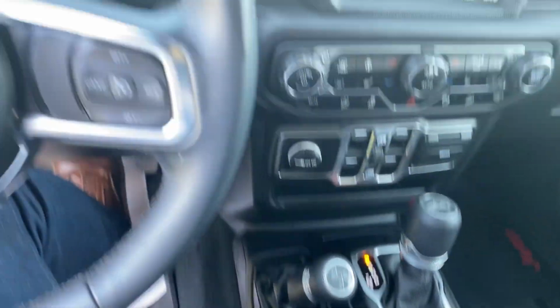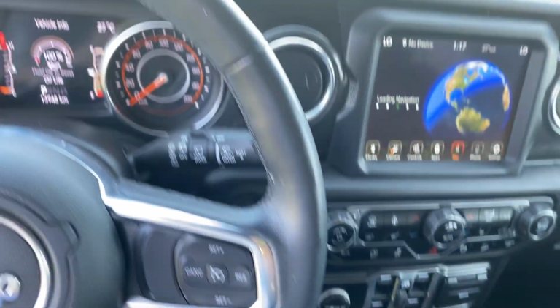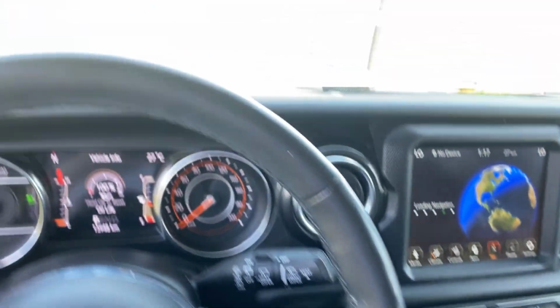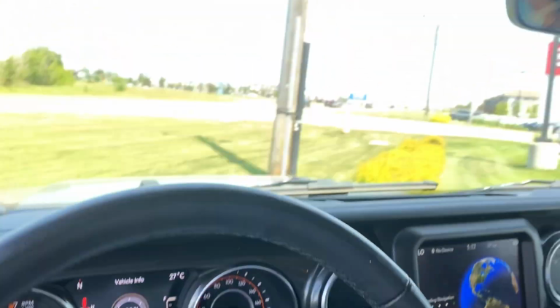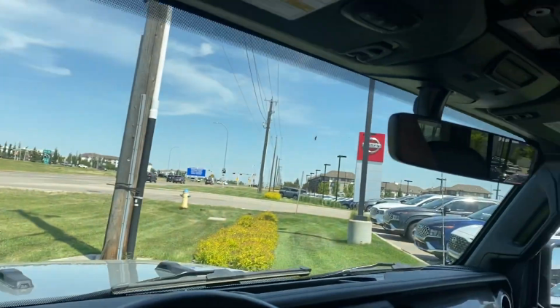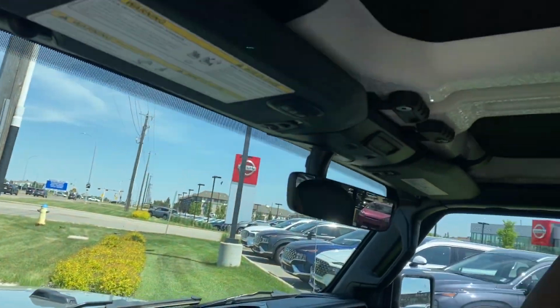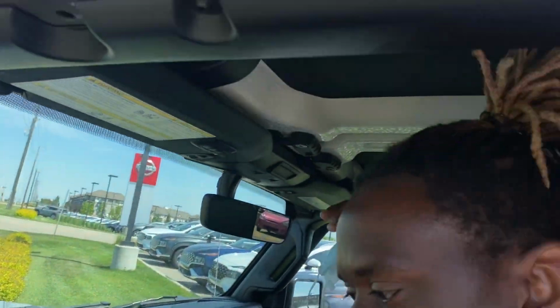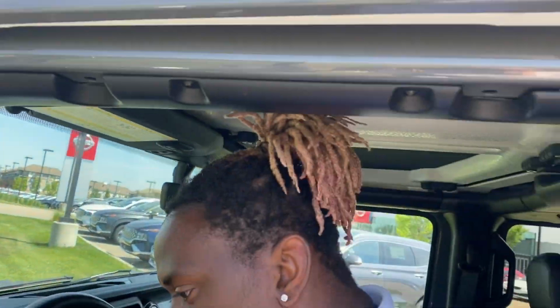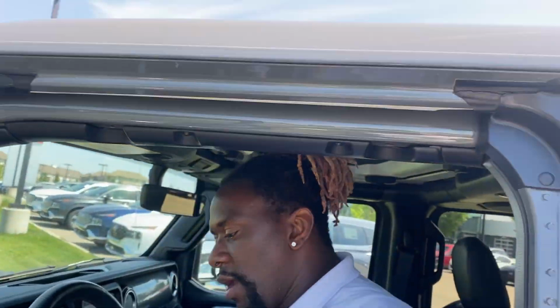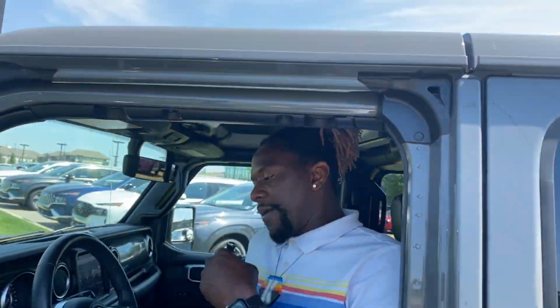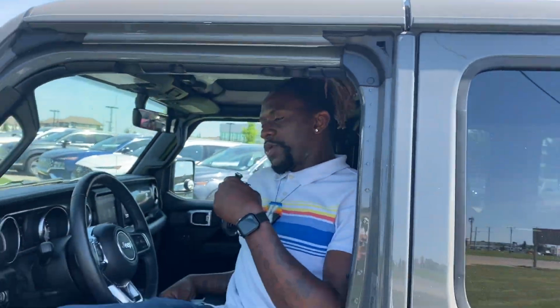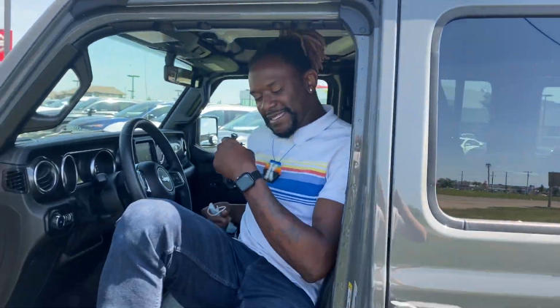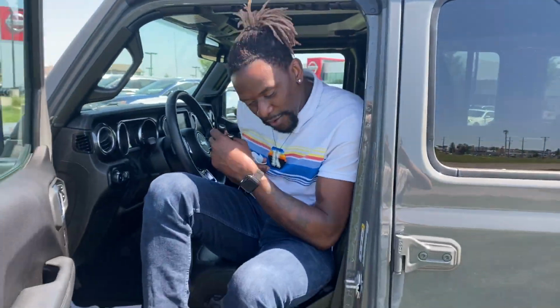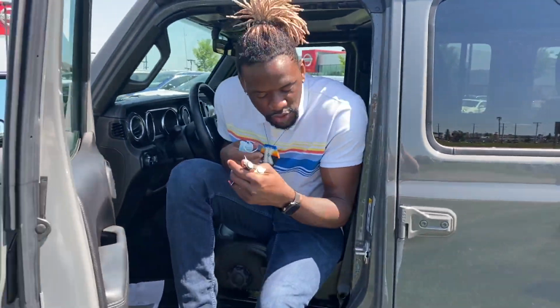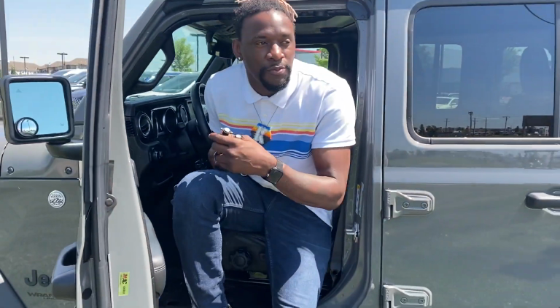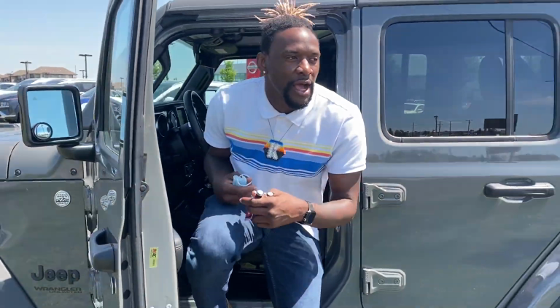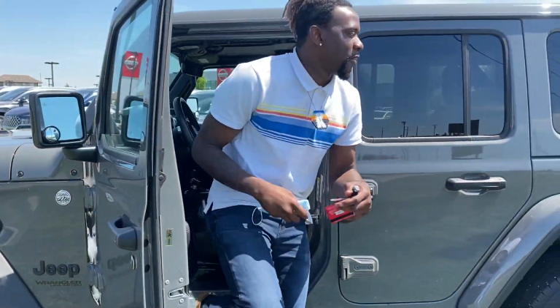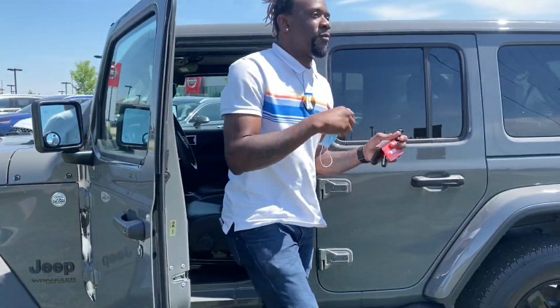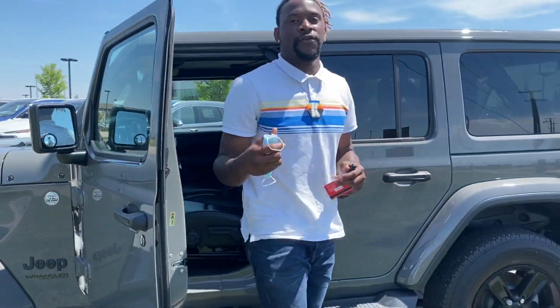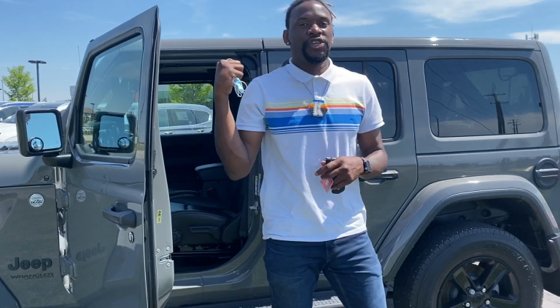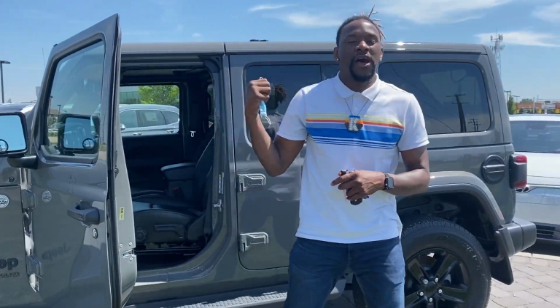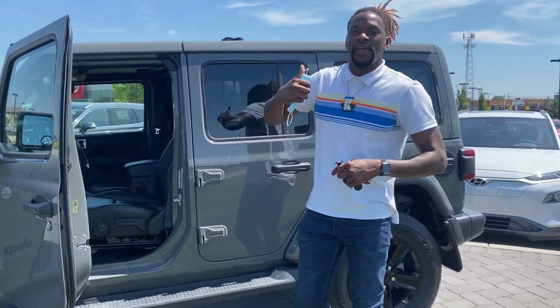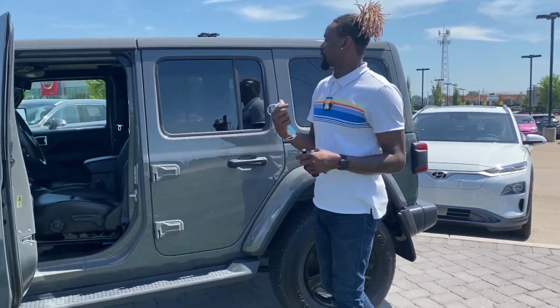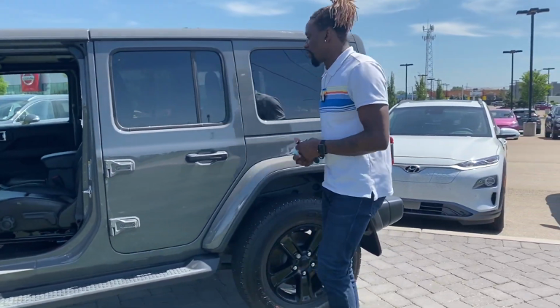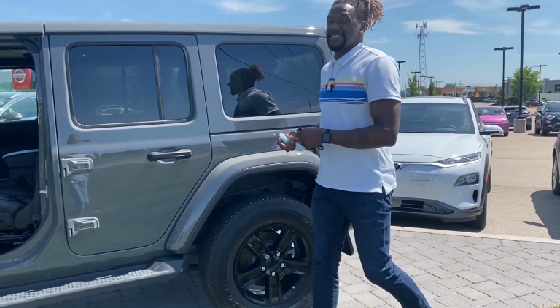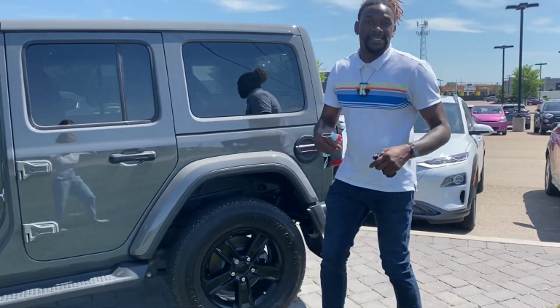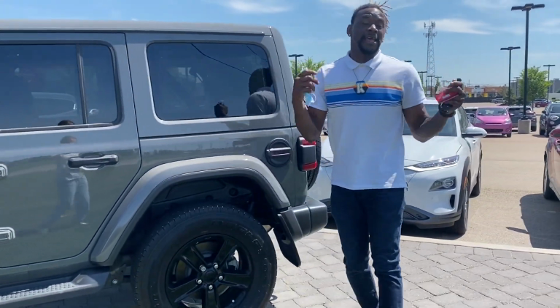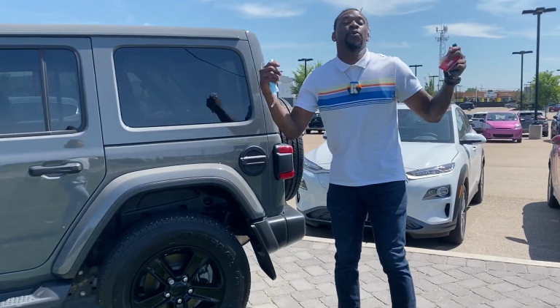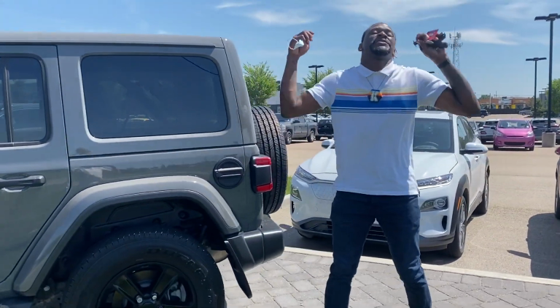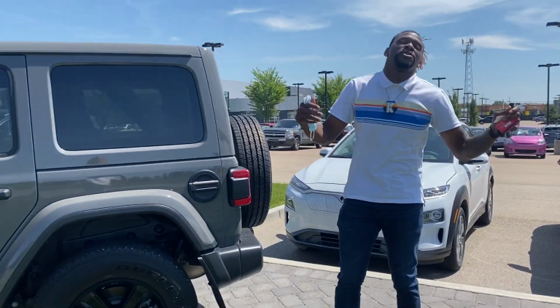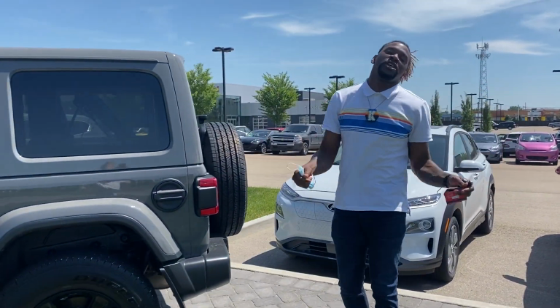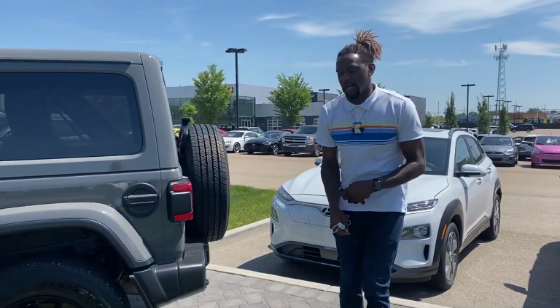It is hard top, but you can remove the whole roof. It is the summer, so that would be a very beautiful feature to have. Seeing that today it's 26 degrees, Jerry.